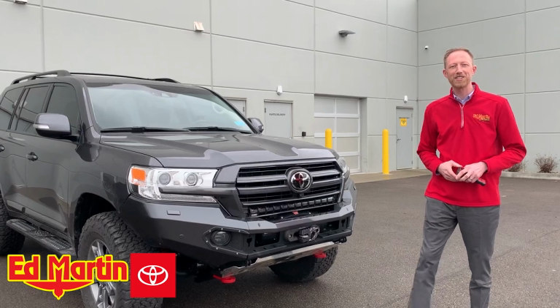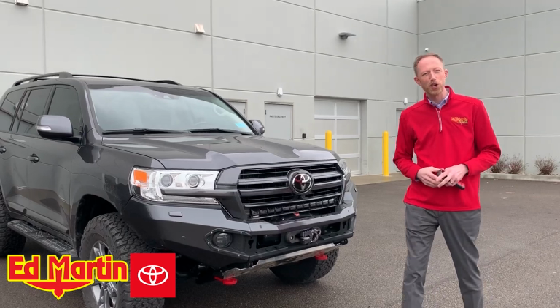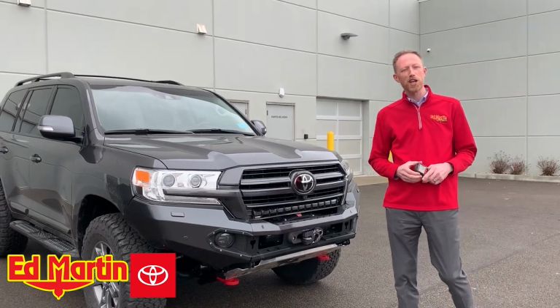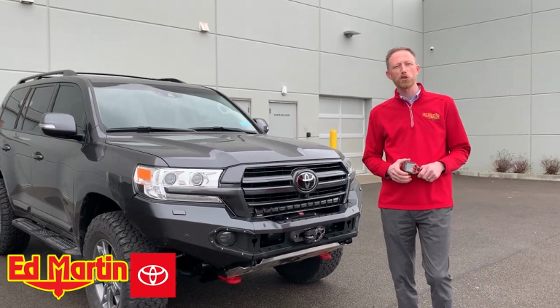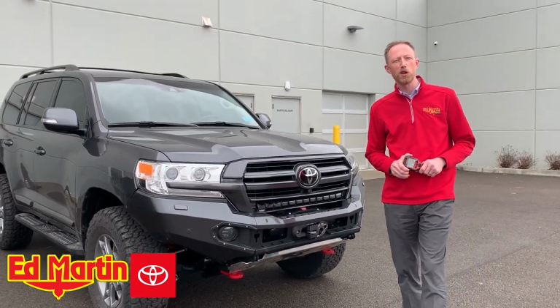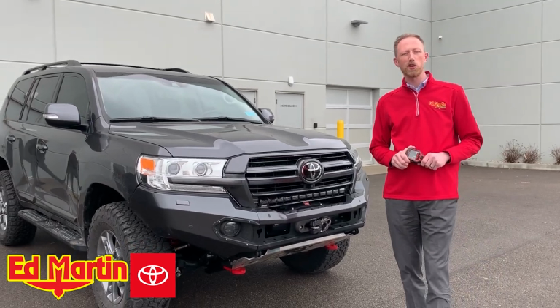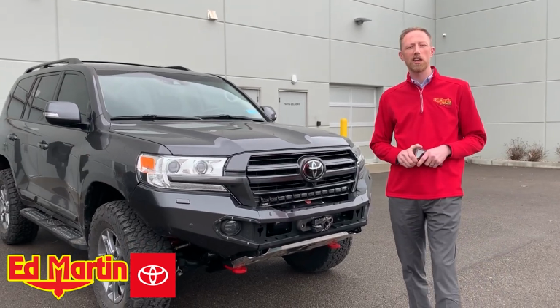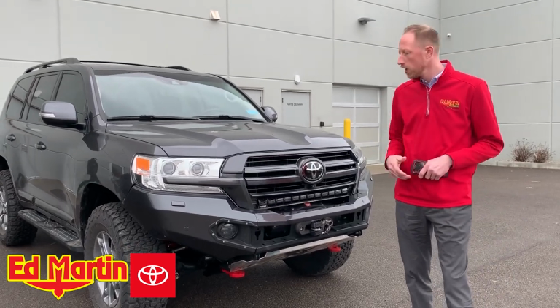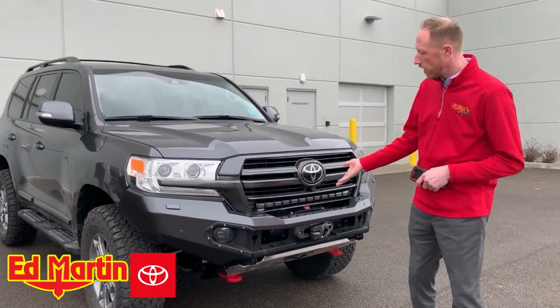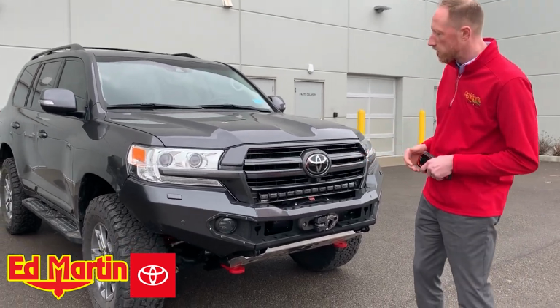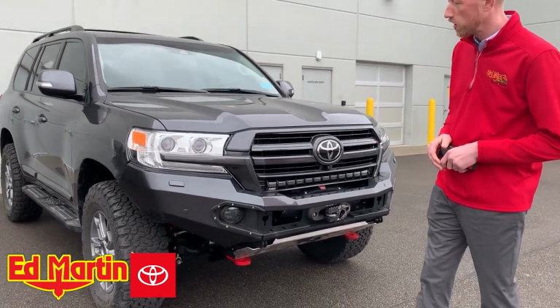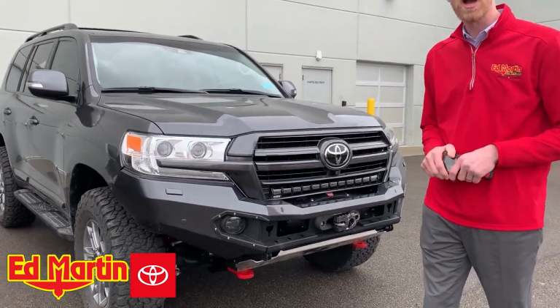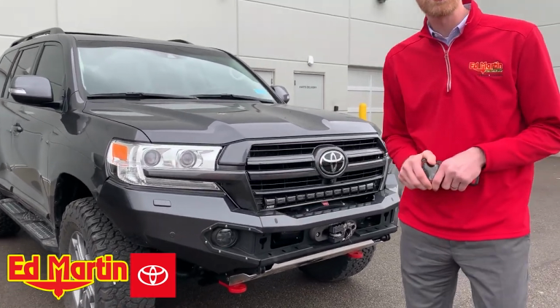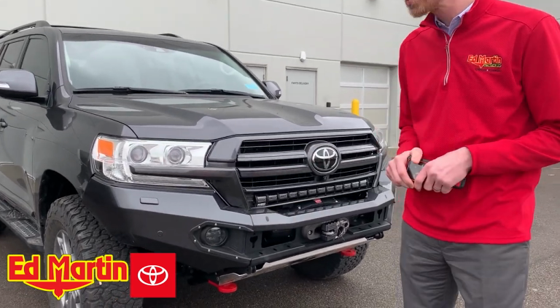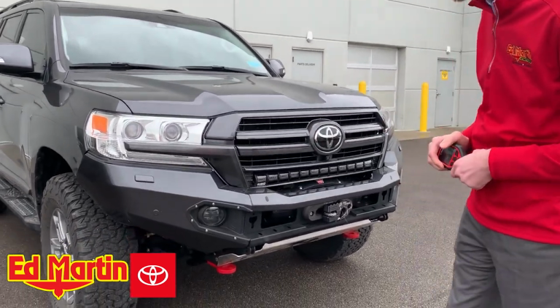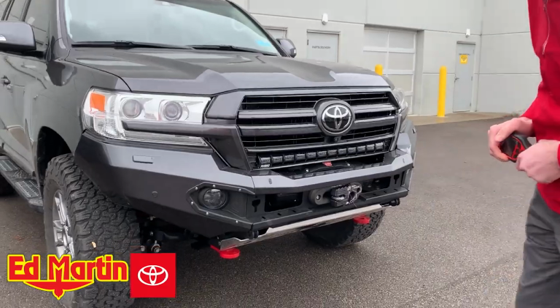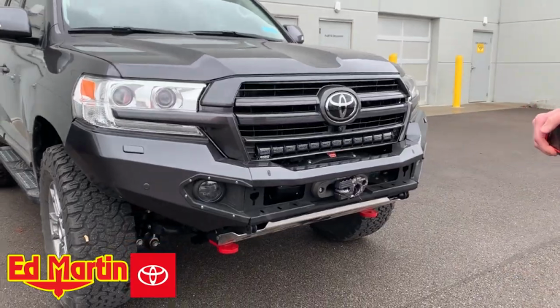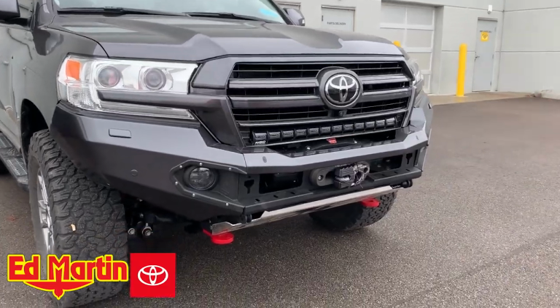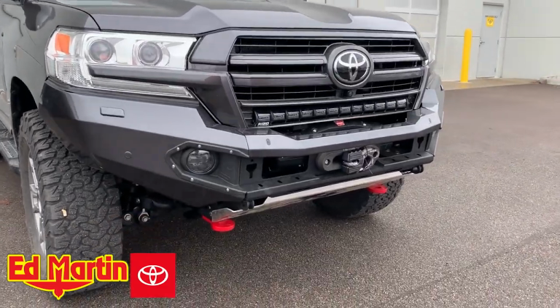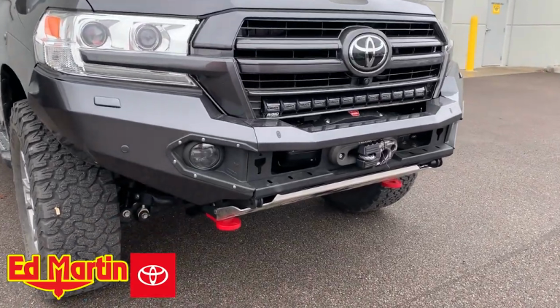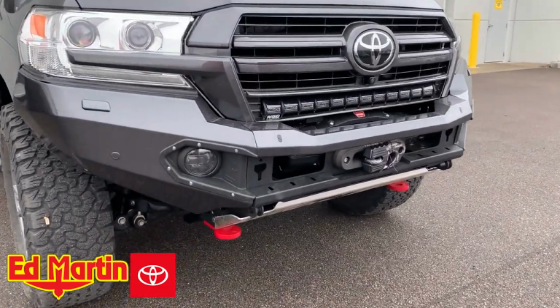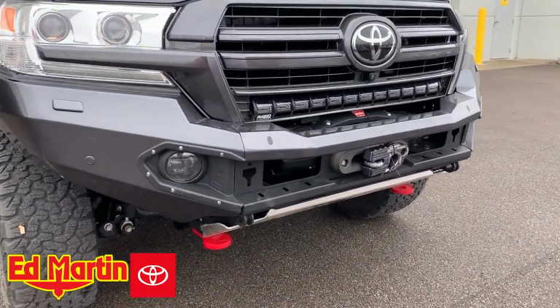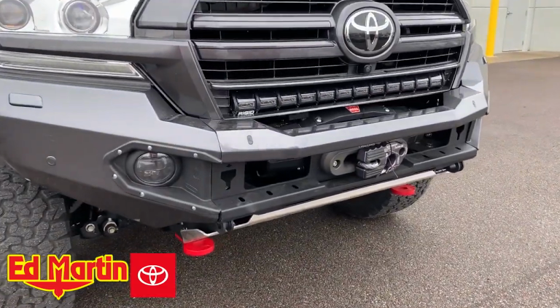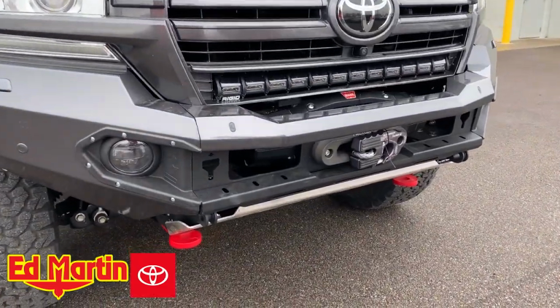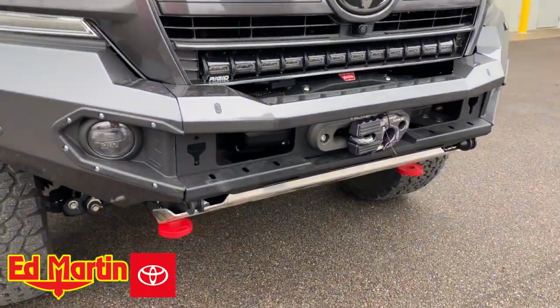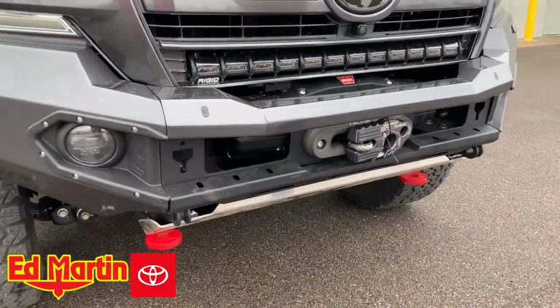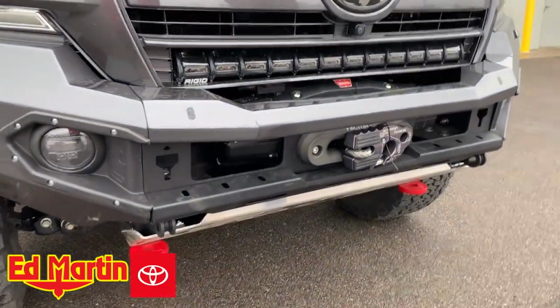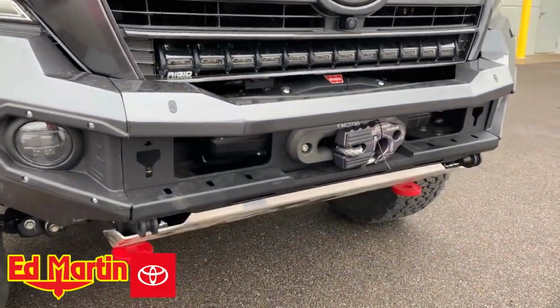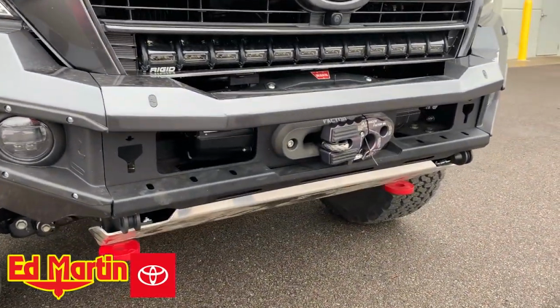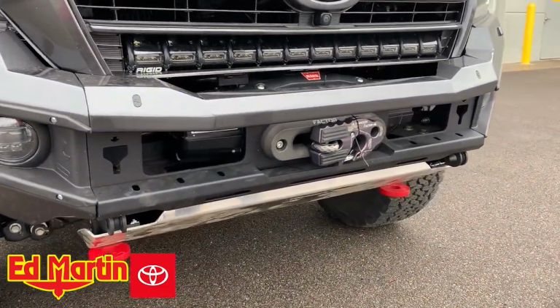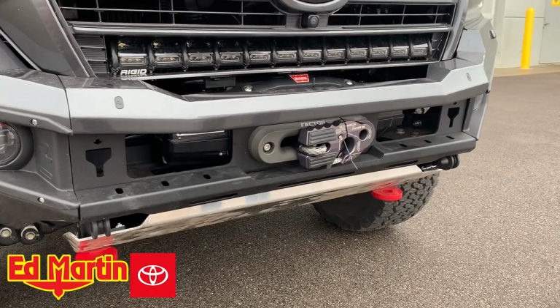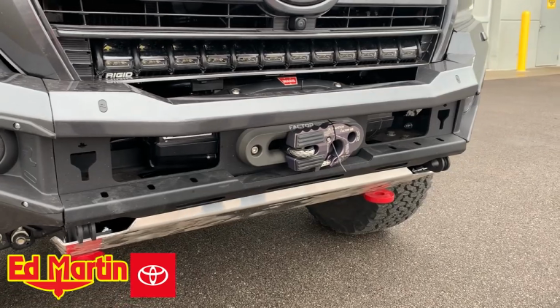Hey guys, Eric Sargent, Ed Martin Toyota, Noblesville, Indiana. And this is the Rhino Evolution bumper with a Warn 12,500 pound synthetic winch.